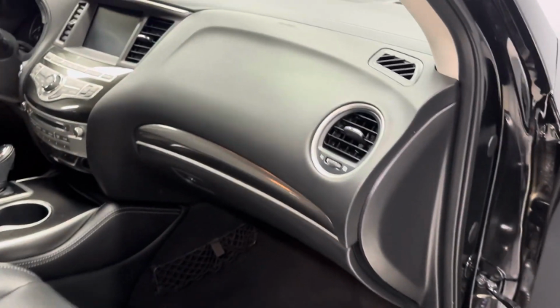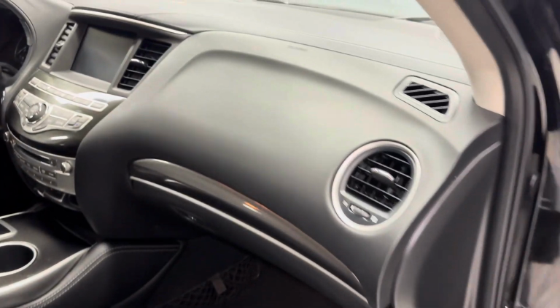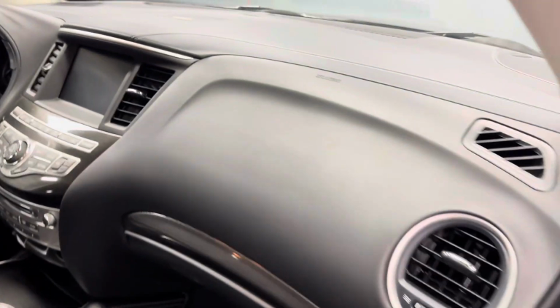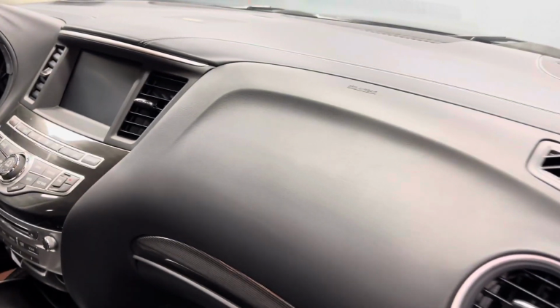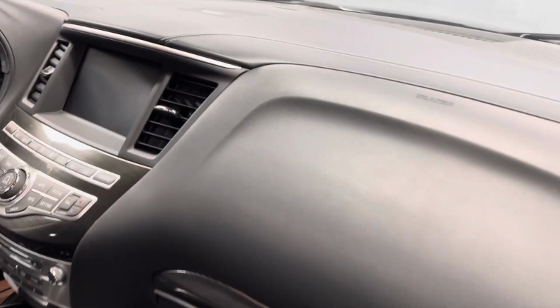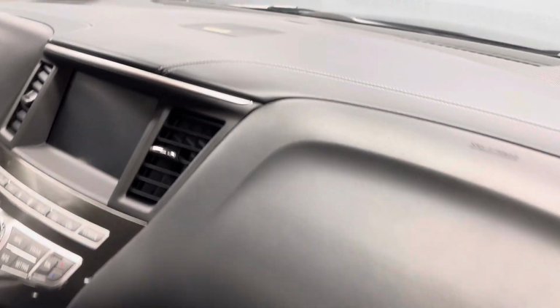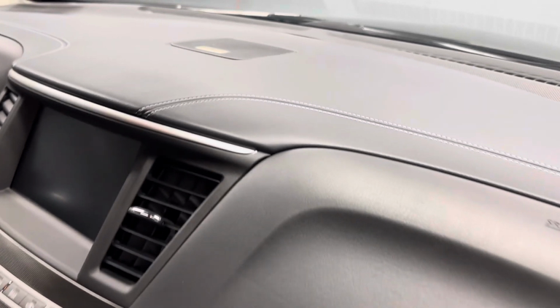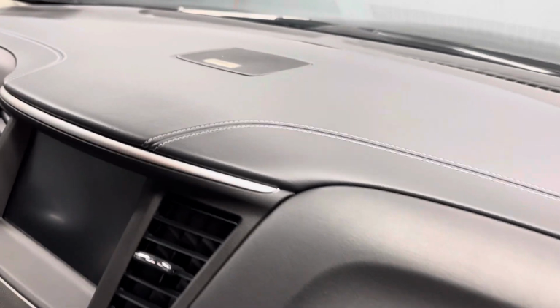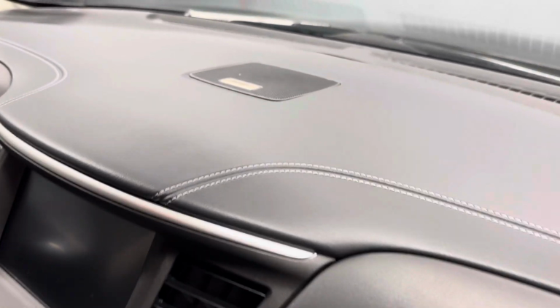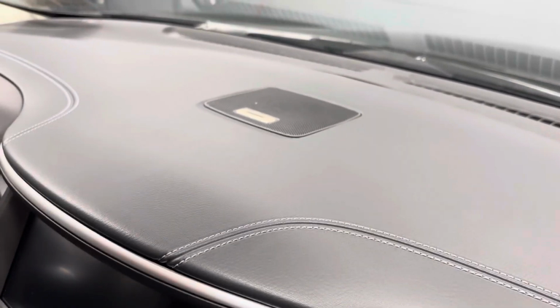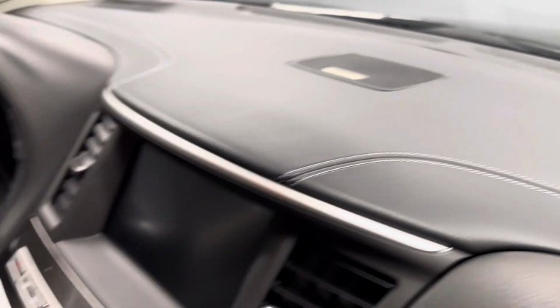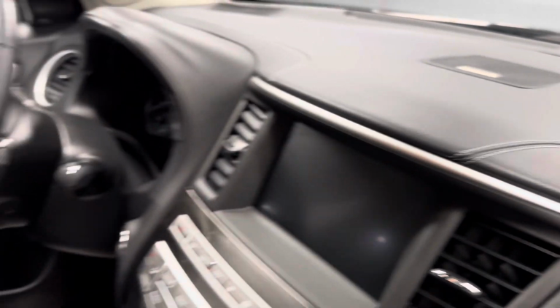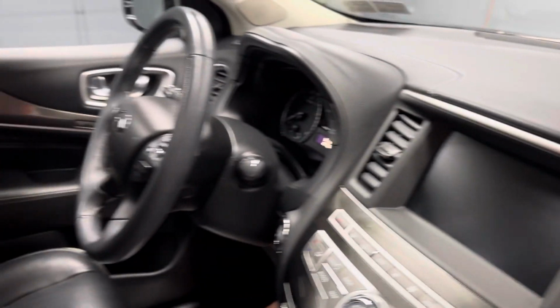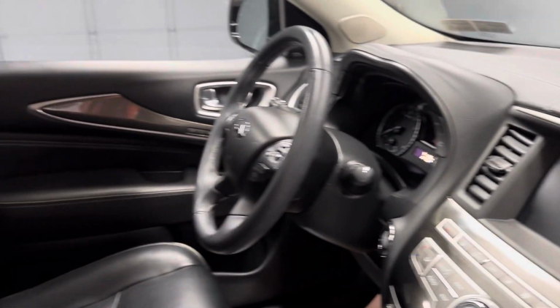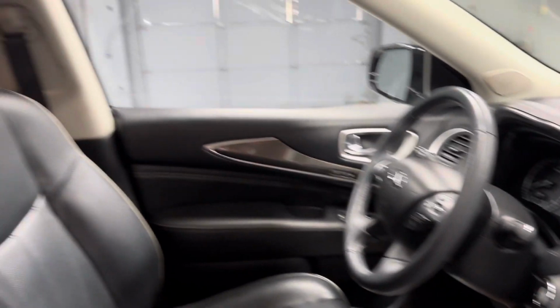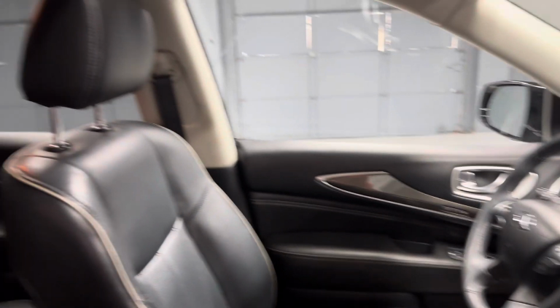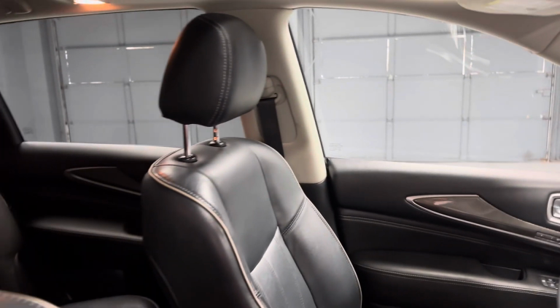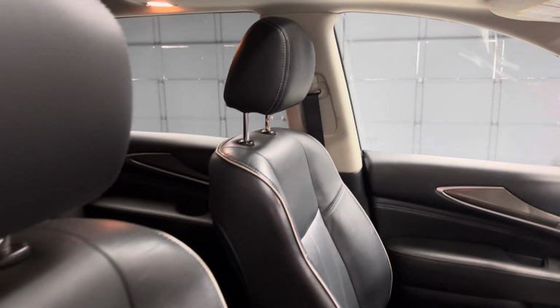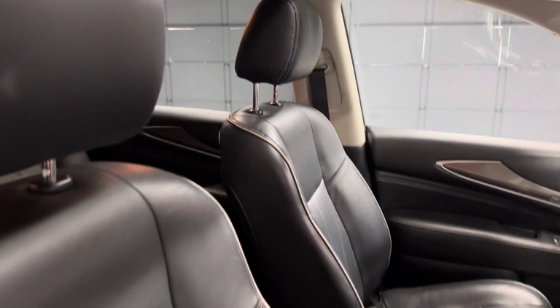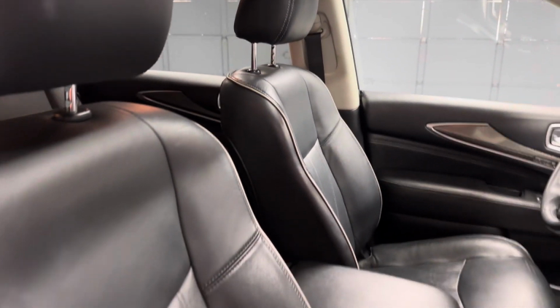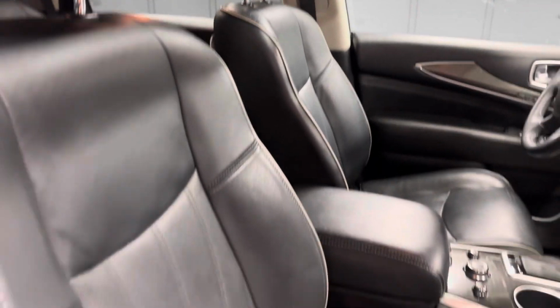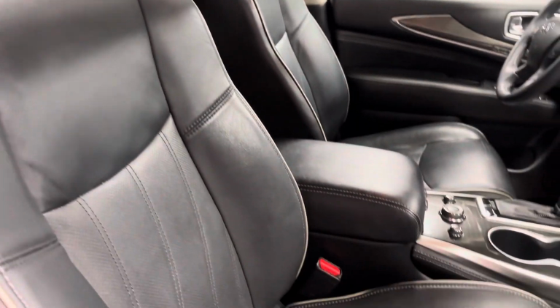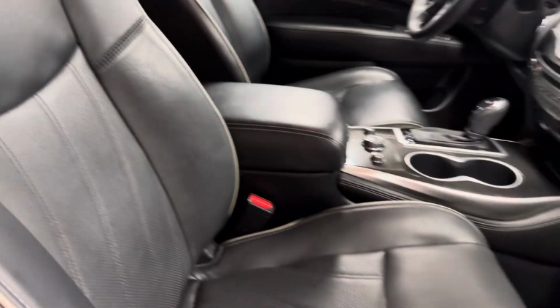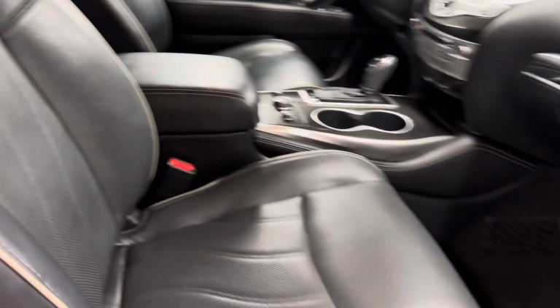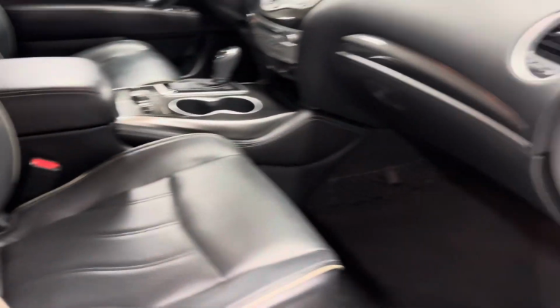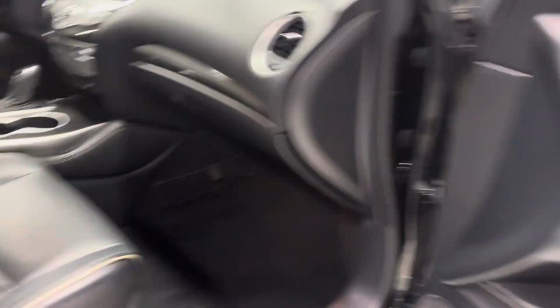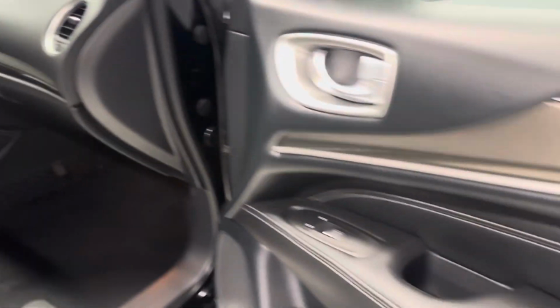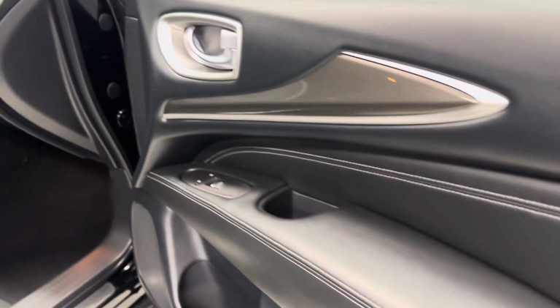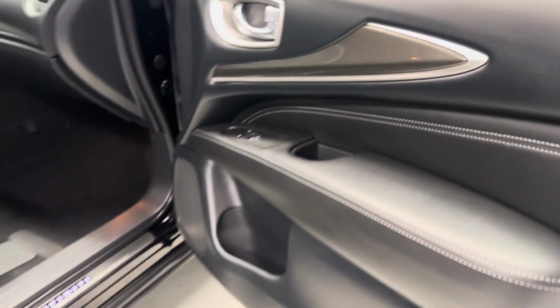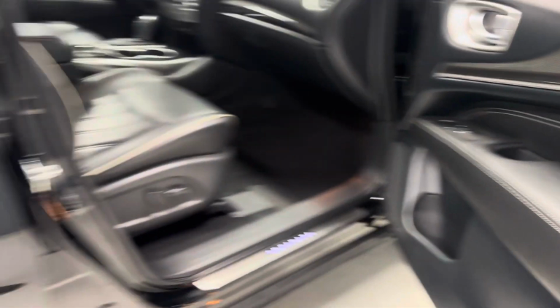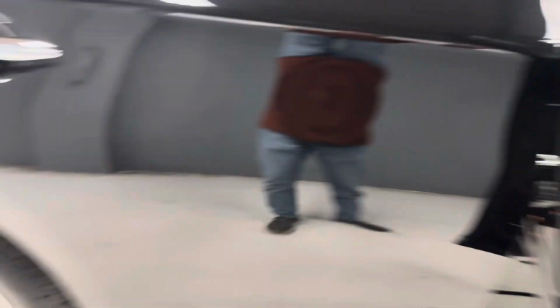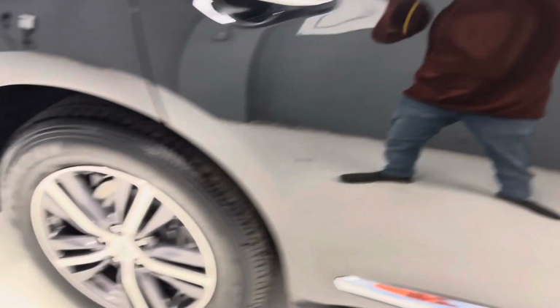It has intelligent cruise control, blind spot monitoring, lane departure warning, parking assistant, heated memory seats, a heated steering wheel, and a power tailgate.